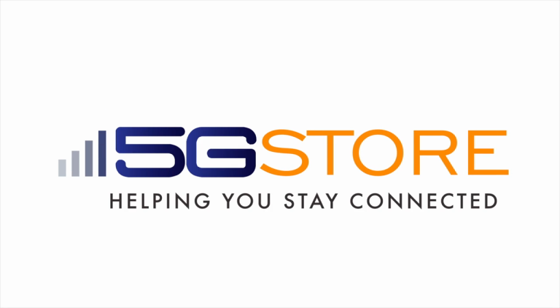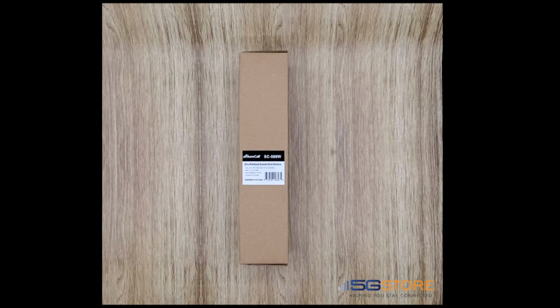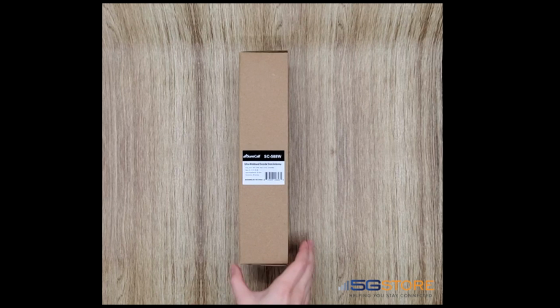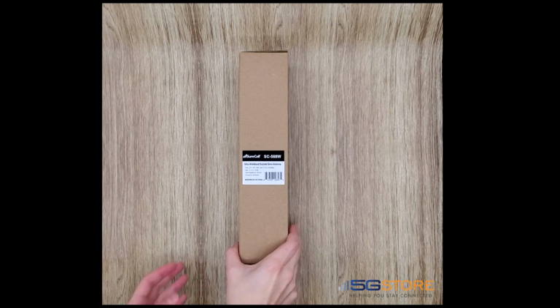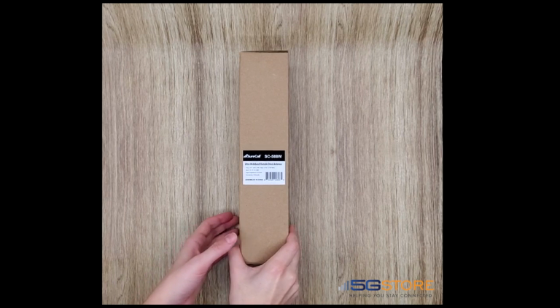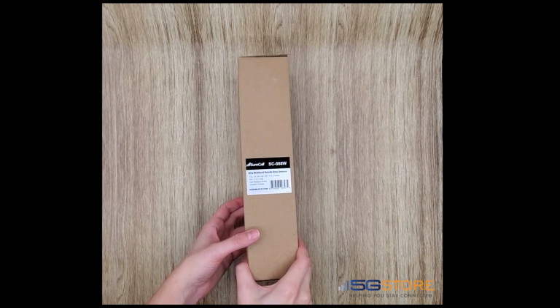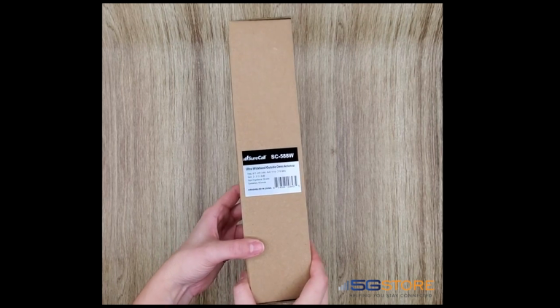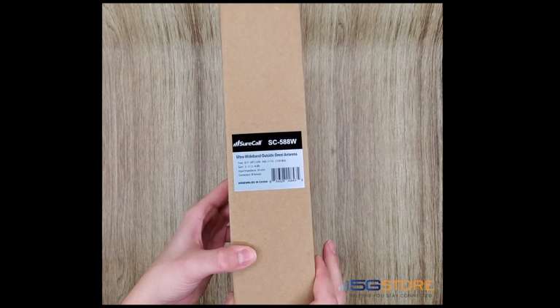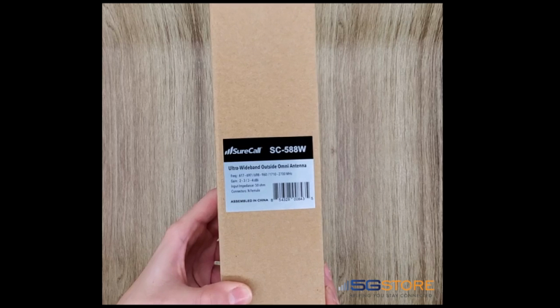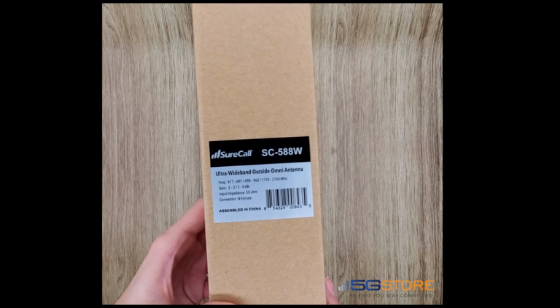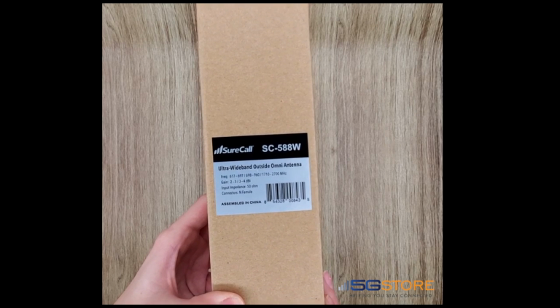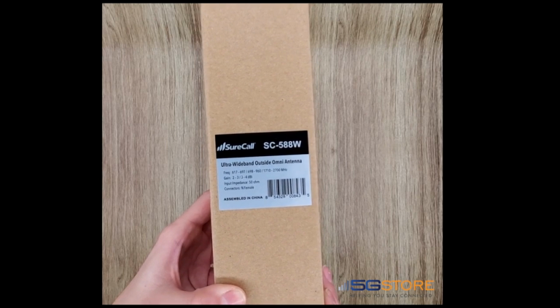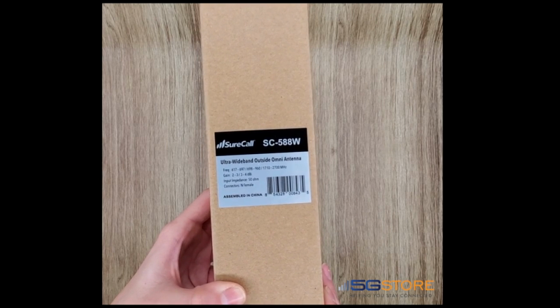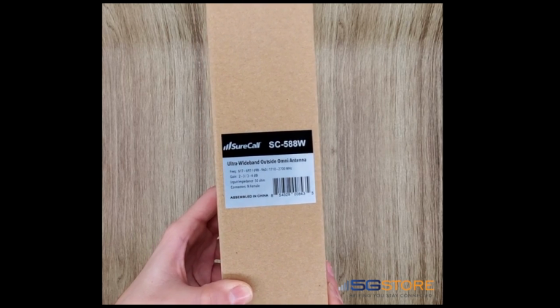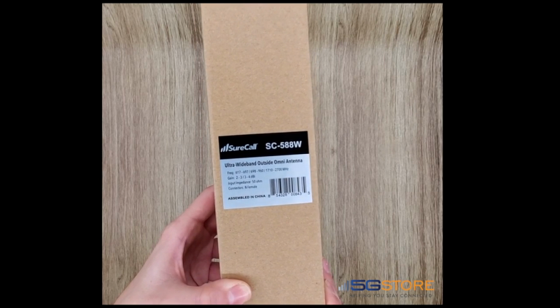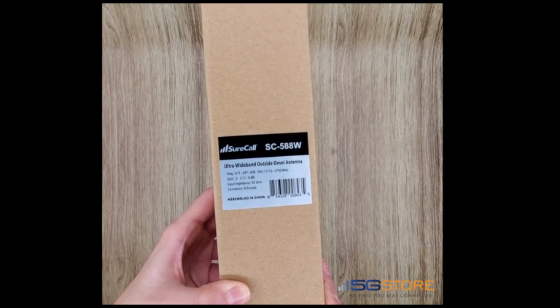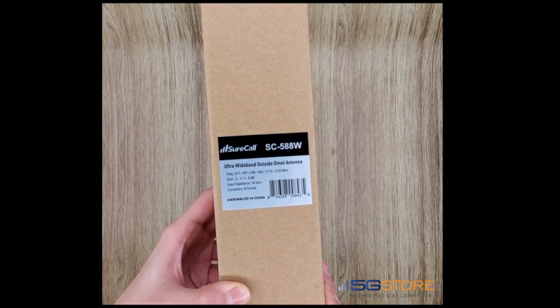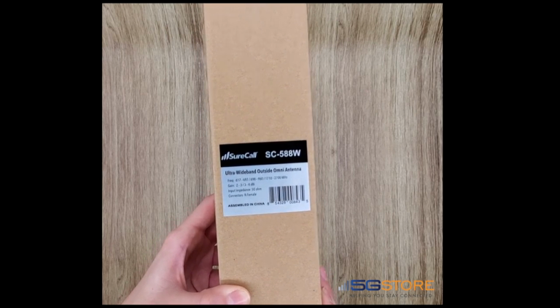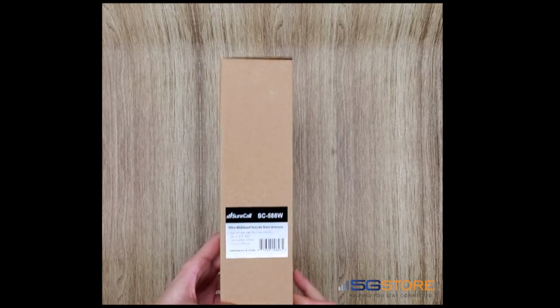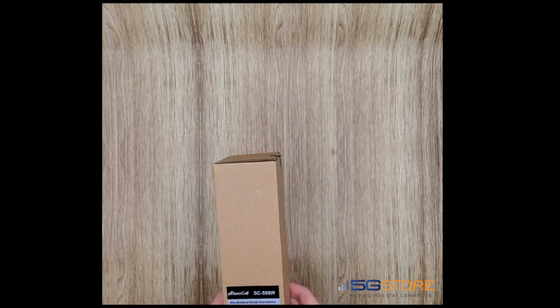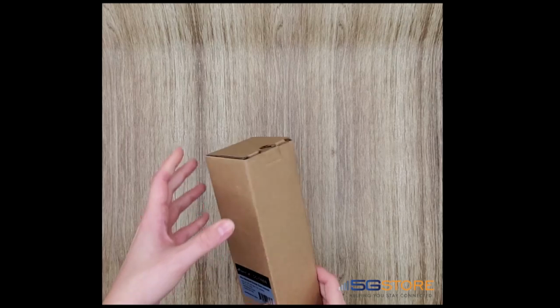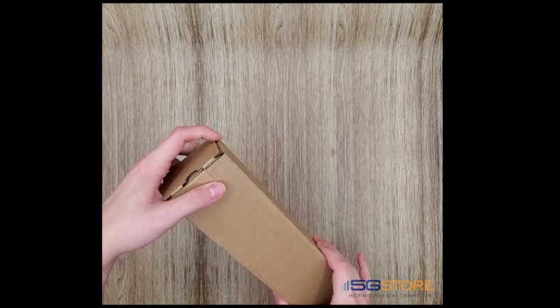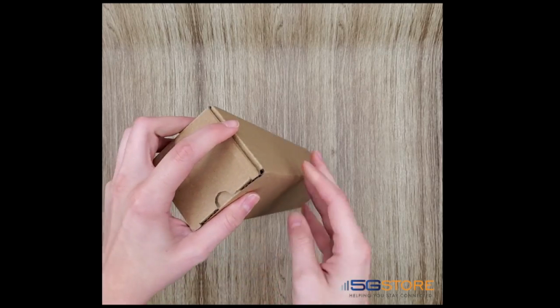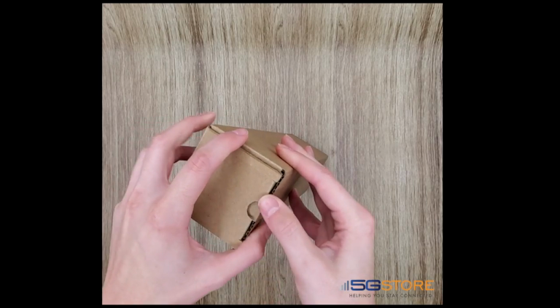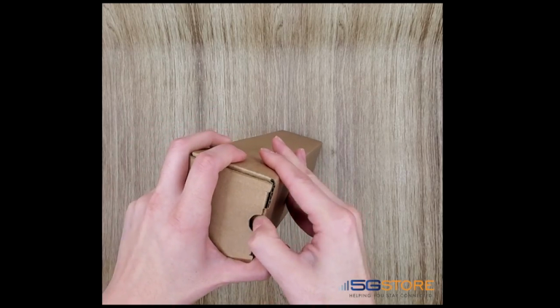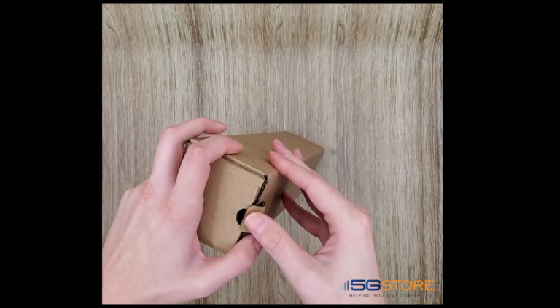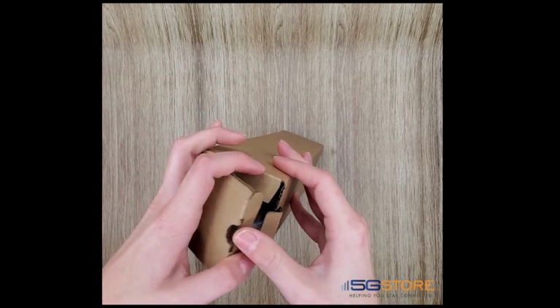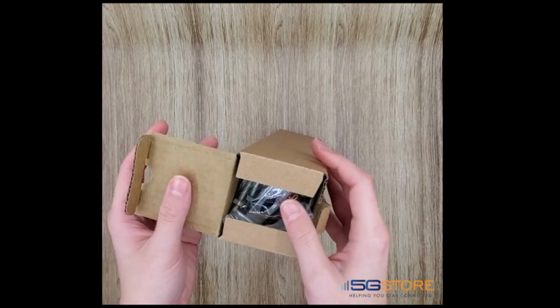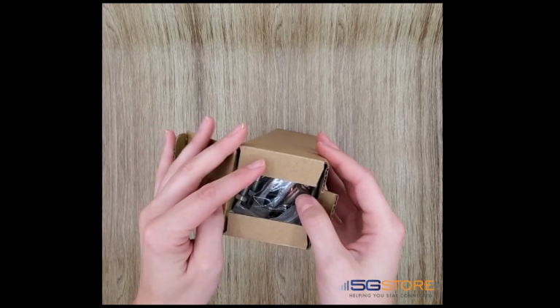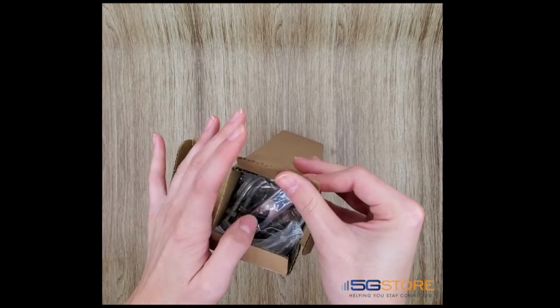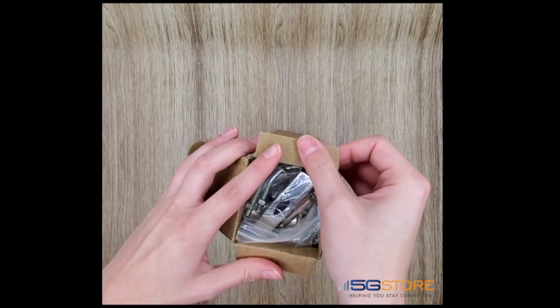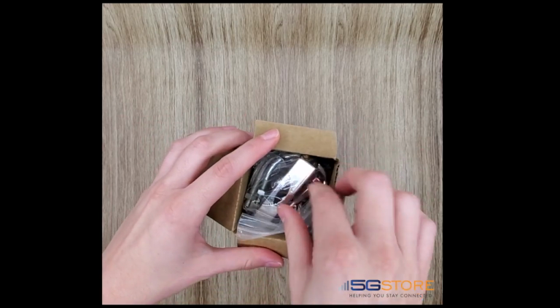We have a new SureCall ultra wideband outdoor MIMO antenna here that we're going to unbox. The antenna covers cellular frequencies ranging from 617 to 2700 megahertz, and it comes with mounting hardware for attaching to a pole as well as a wall.